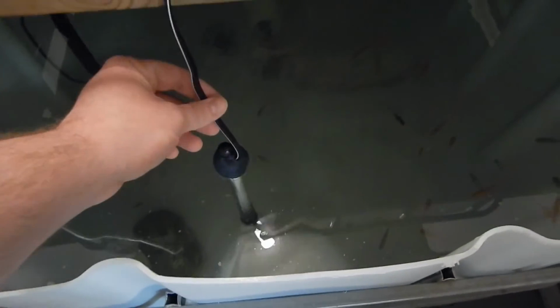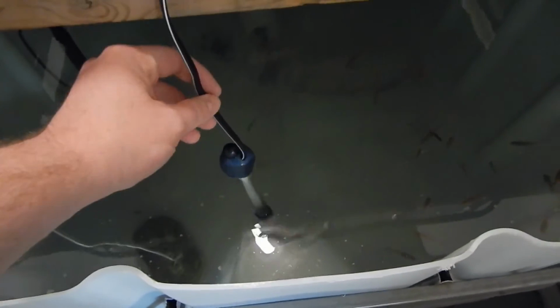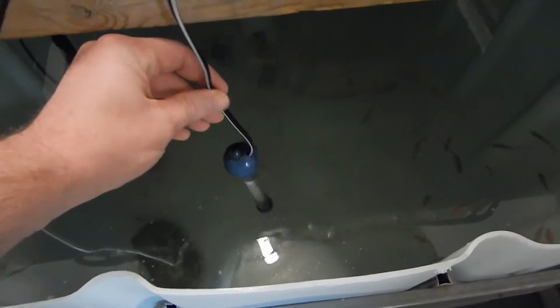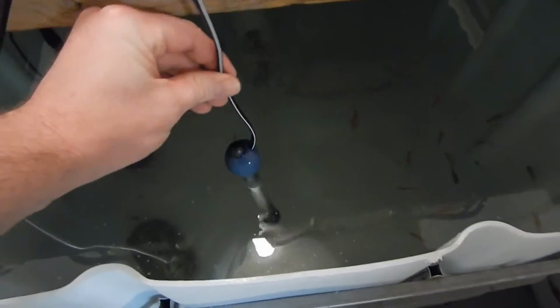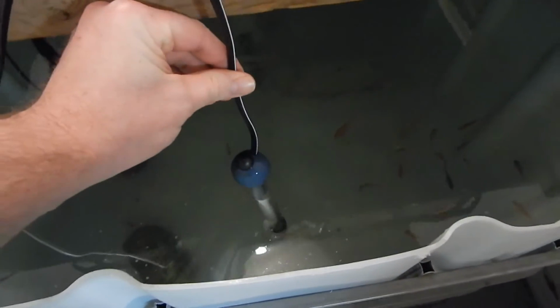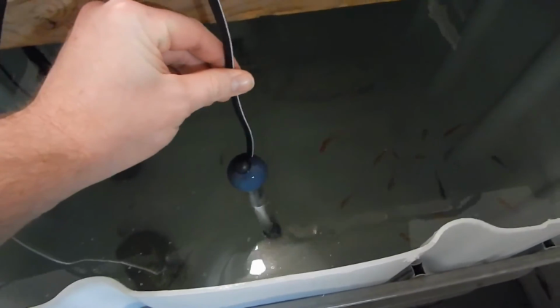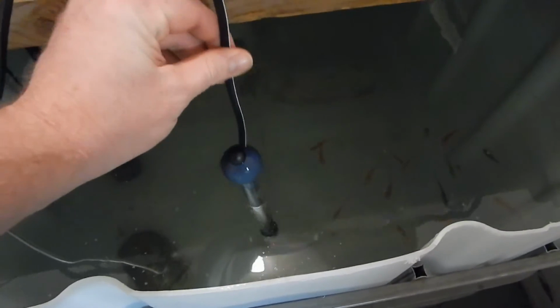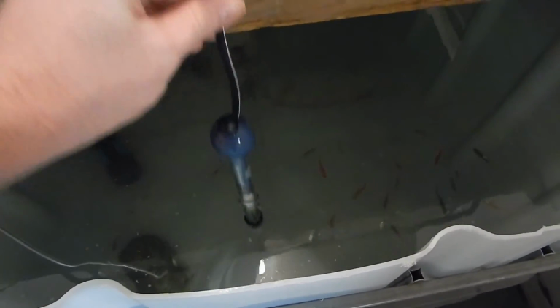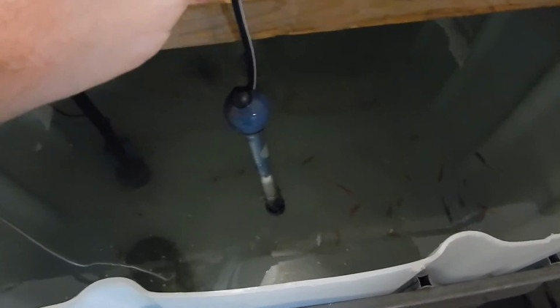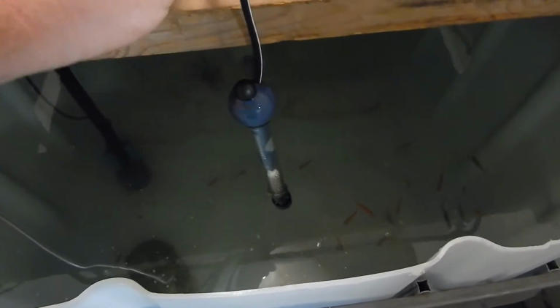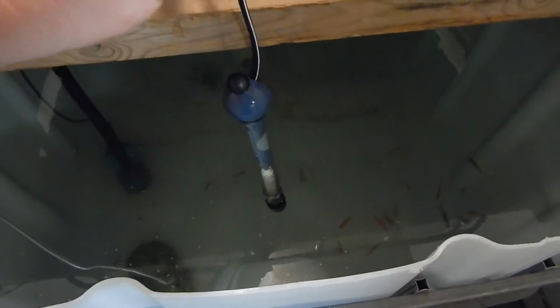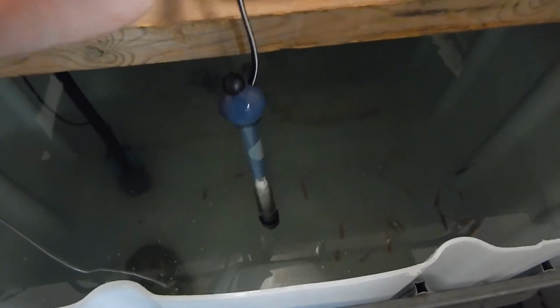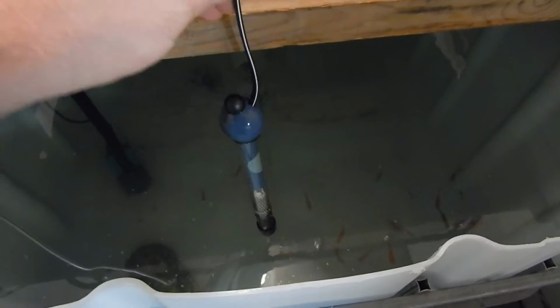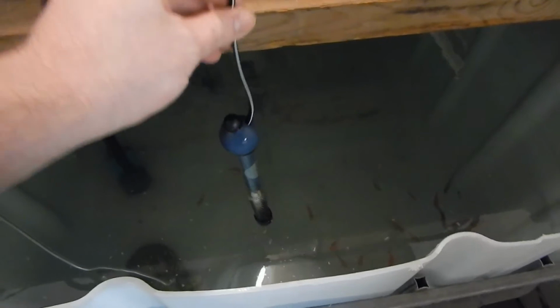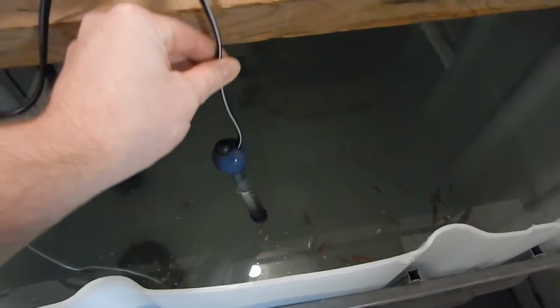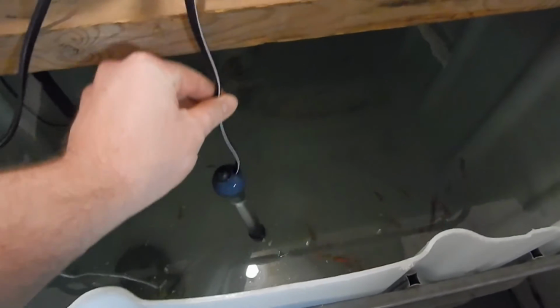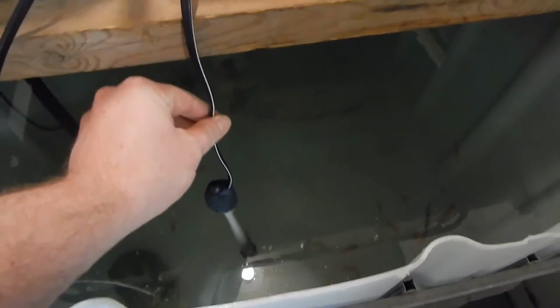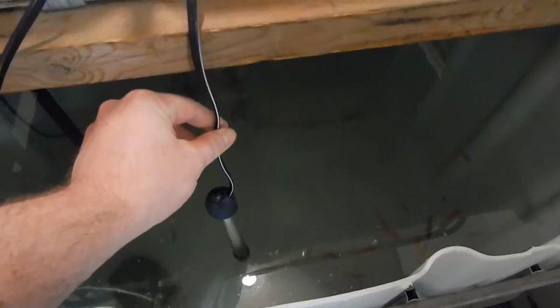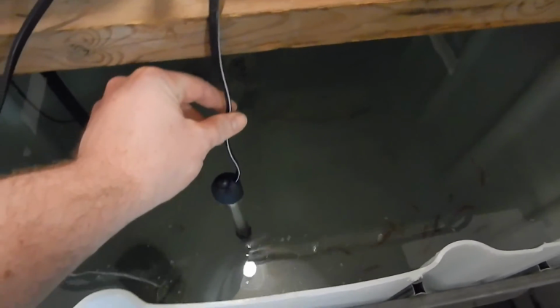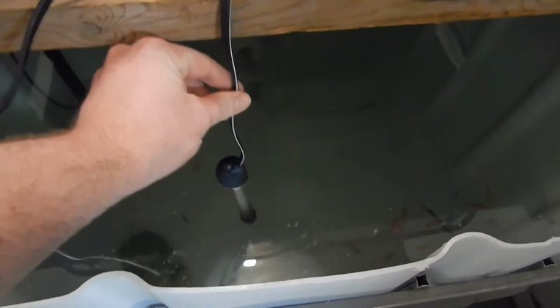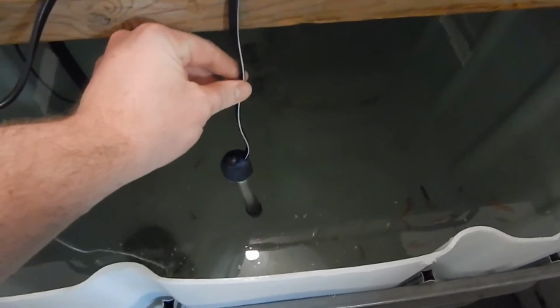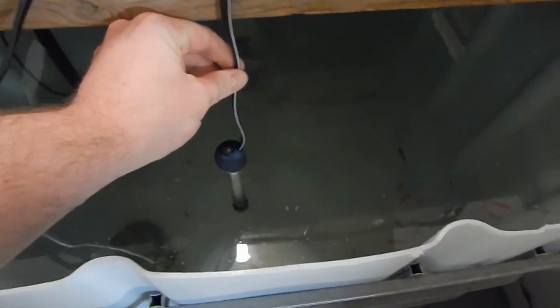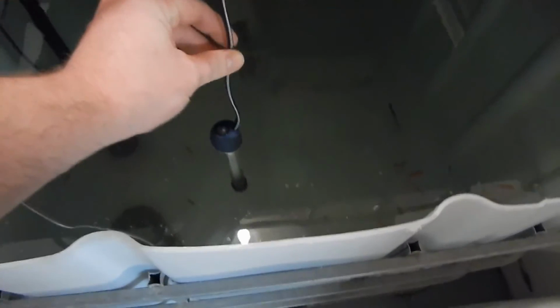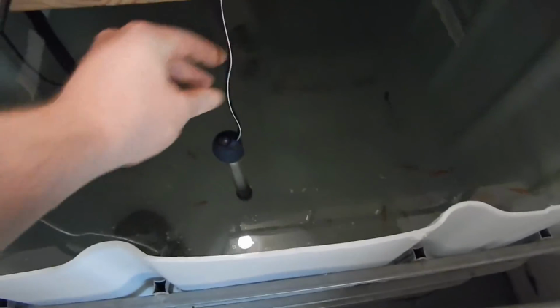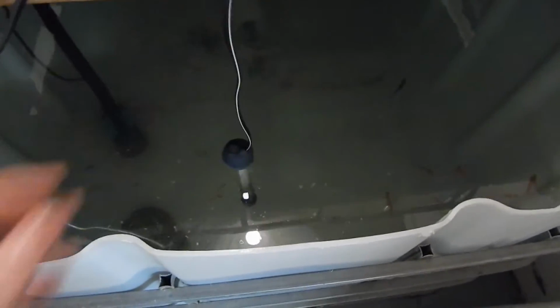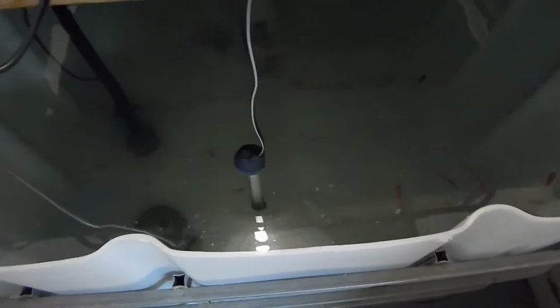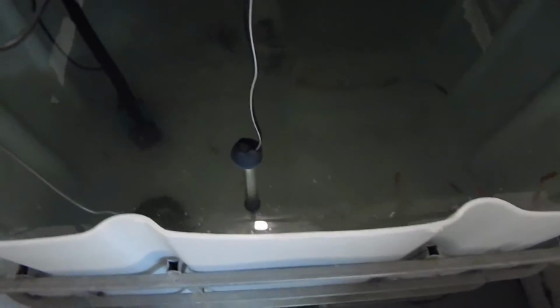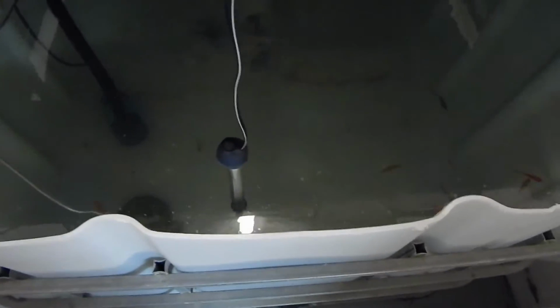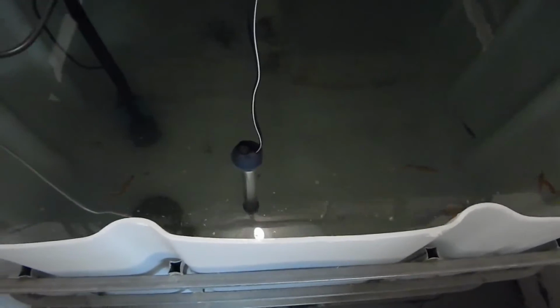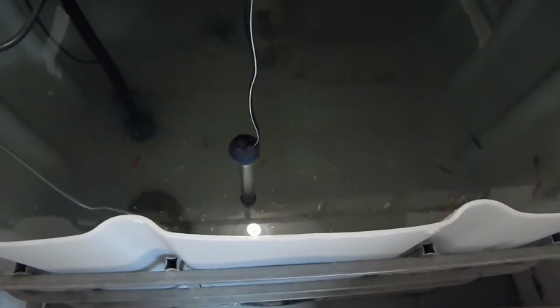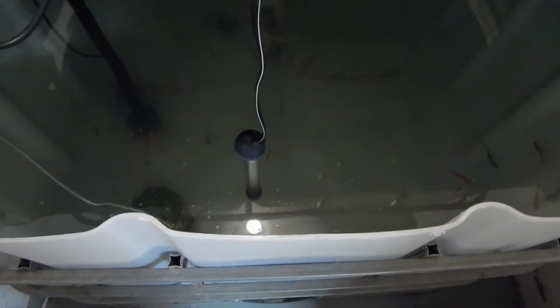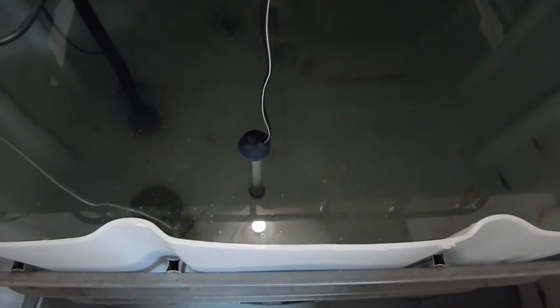There's a little aquarium heater that's helping the water get up to at least 65 degrees. Without it, it's been staying down to 60 degrees.